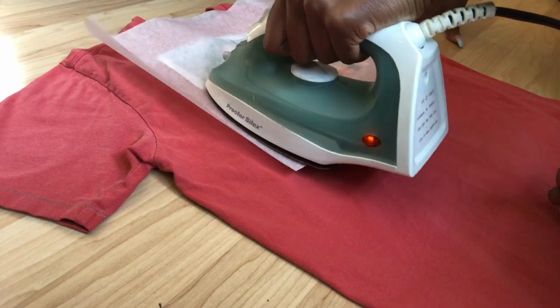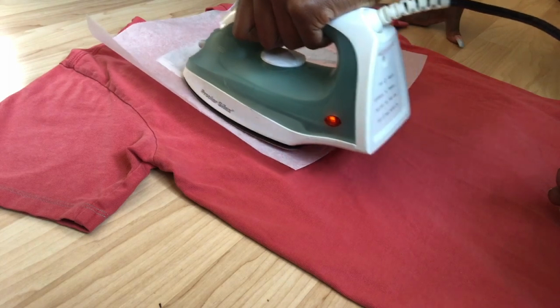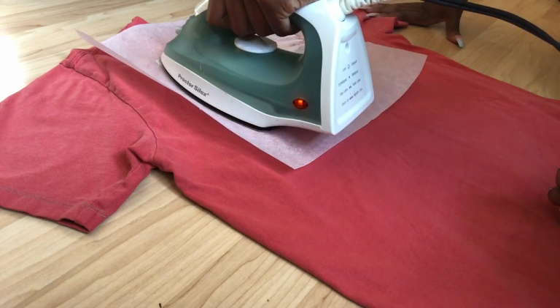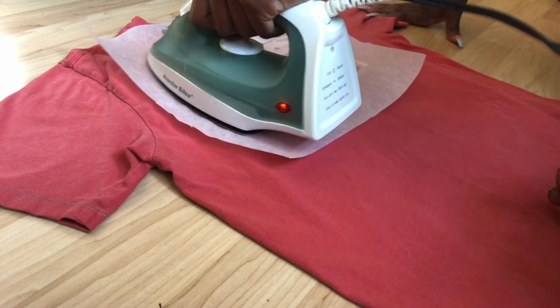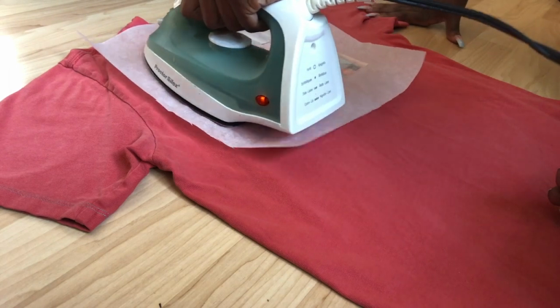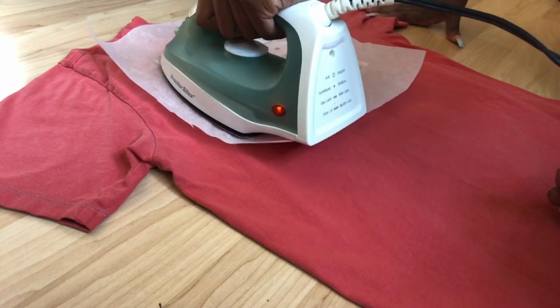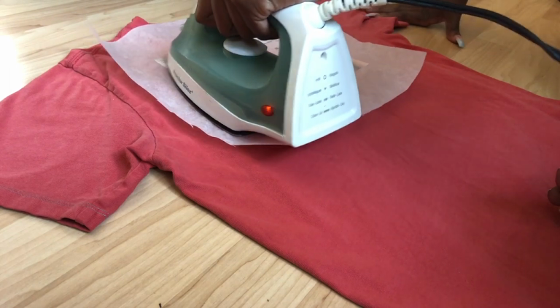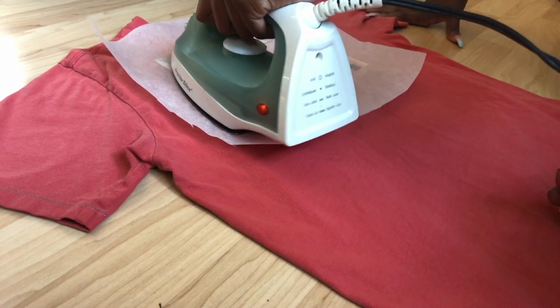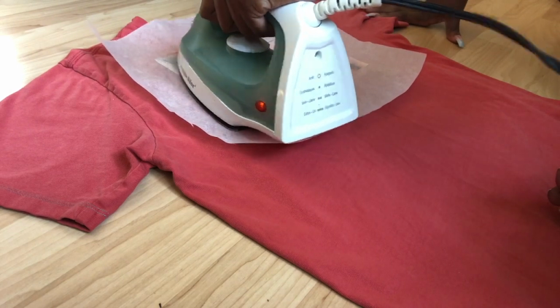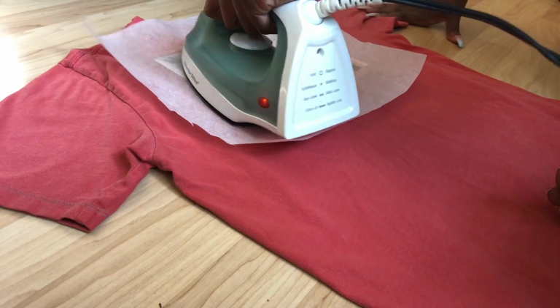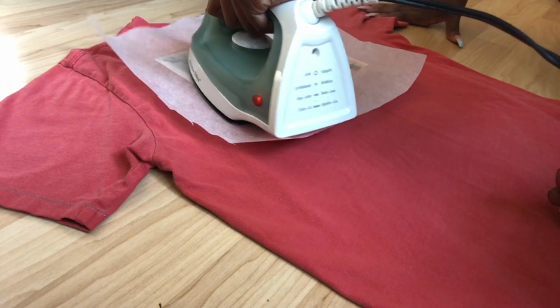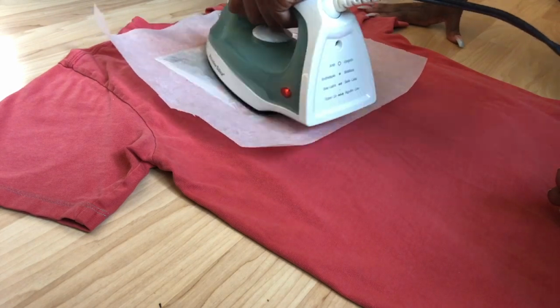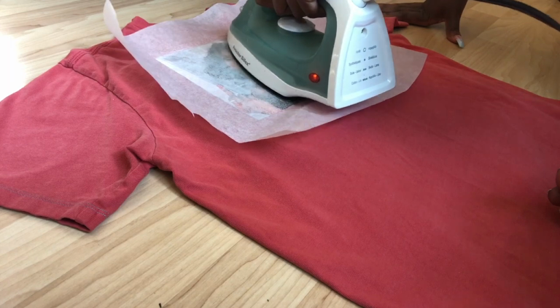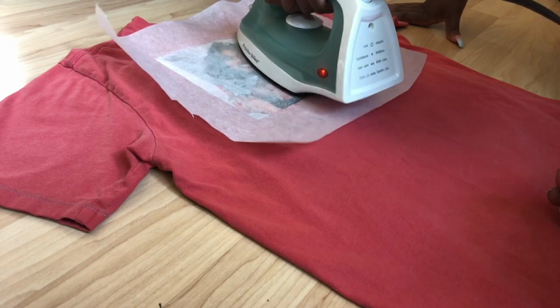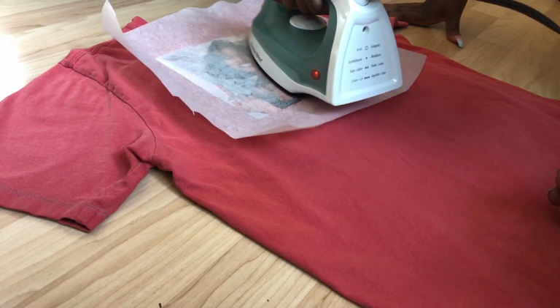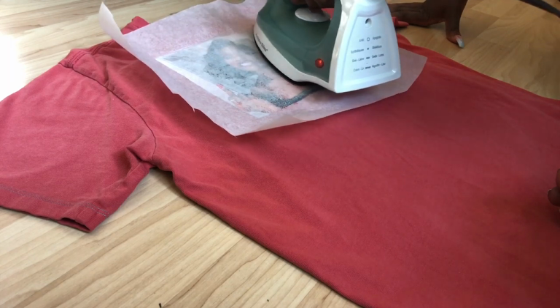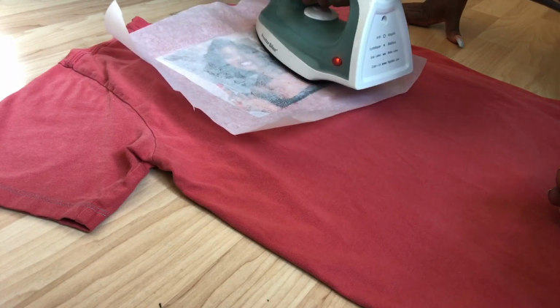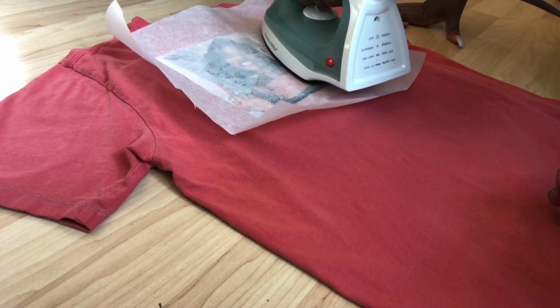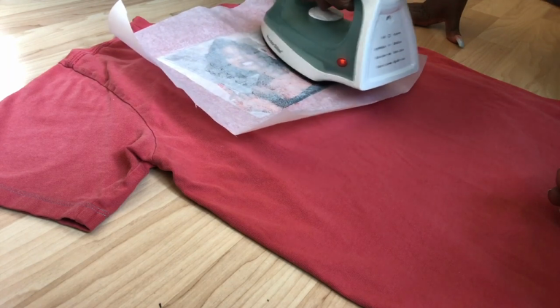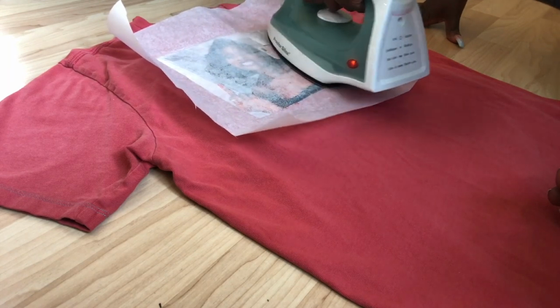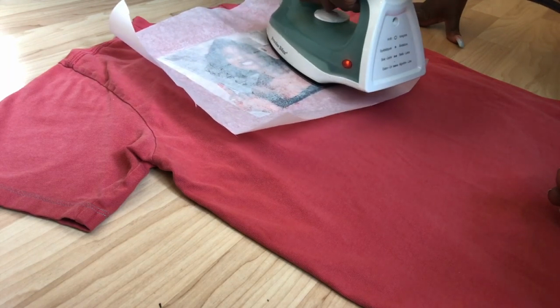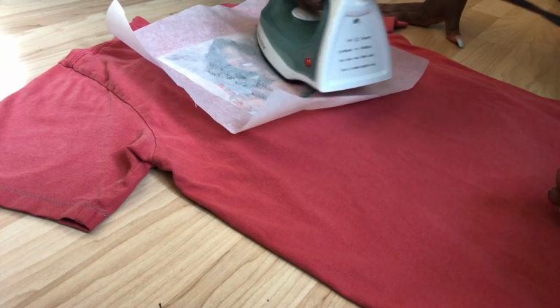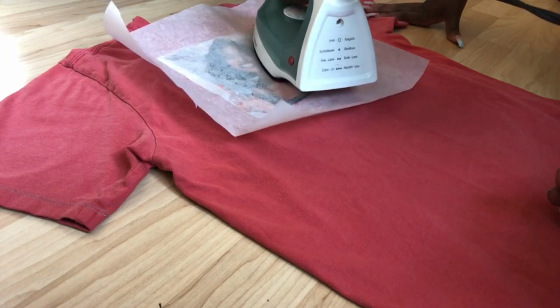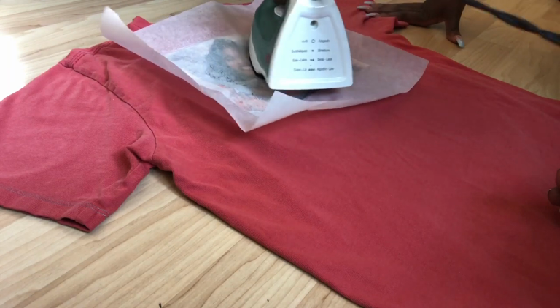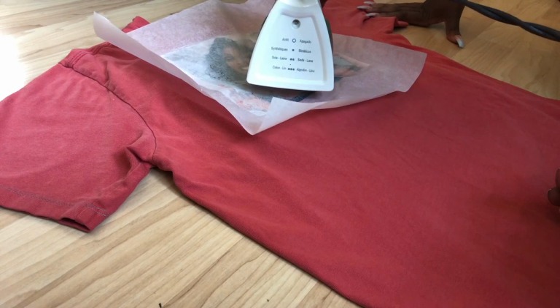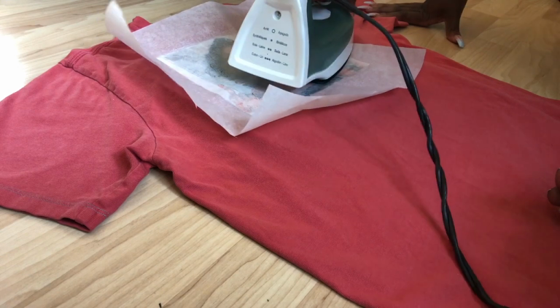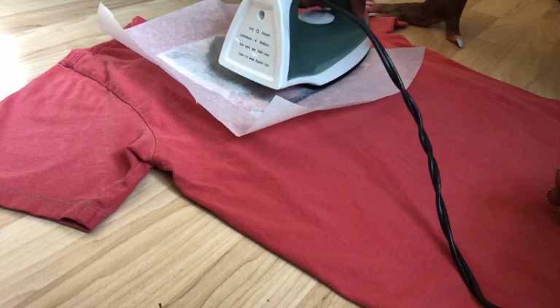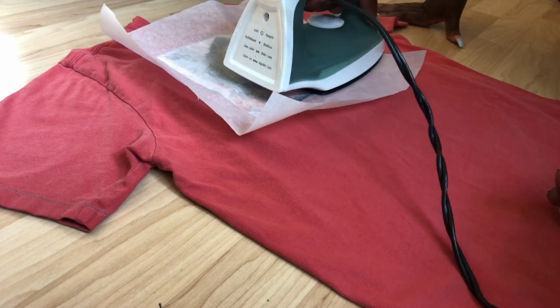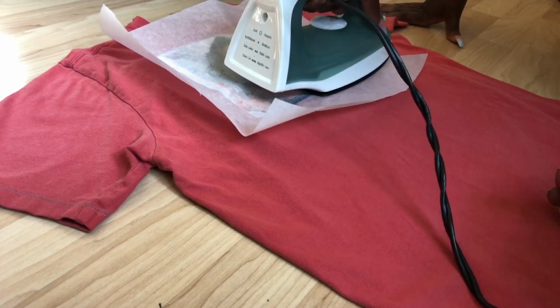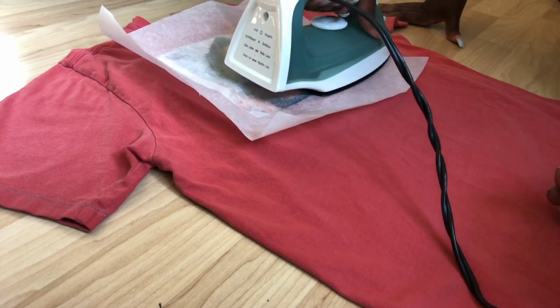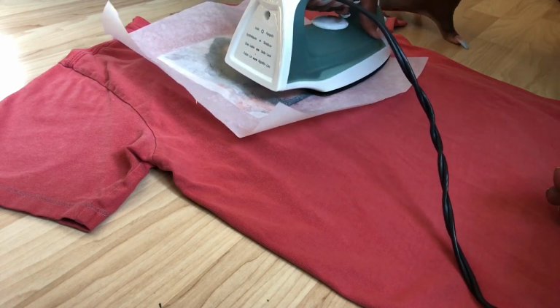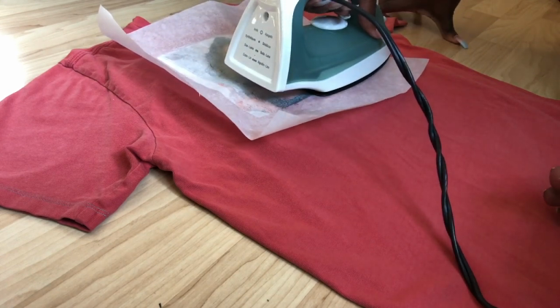I'm not going to lie, I barely iron my clothes, so I have a very old school iron. But if you have one of those high-tech irons, you want to make sure it's on the highest heat. Even if you burn the parchment paper a little bit, it will make the image transfer so much better.